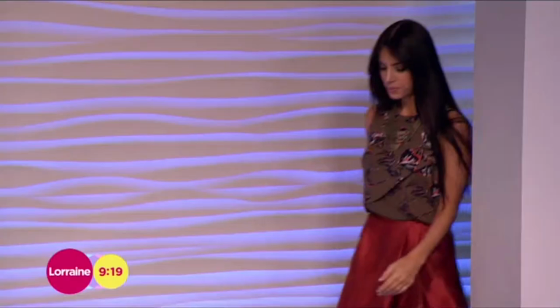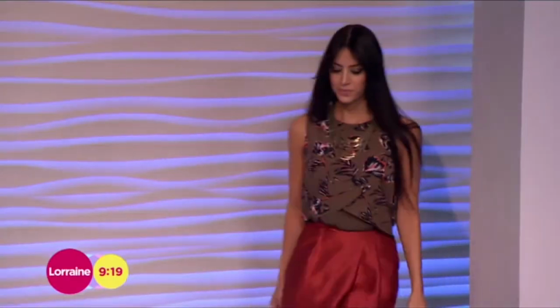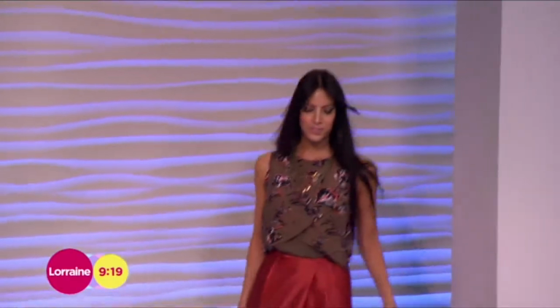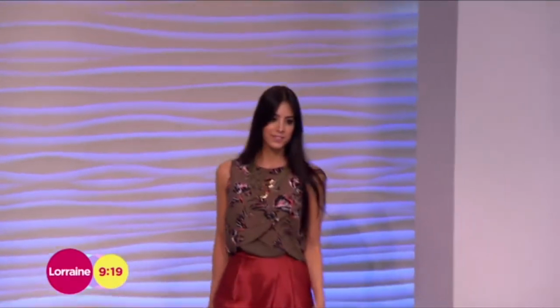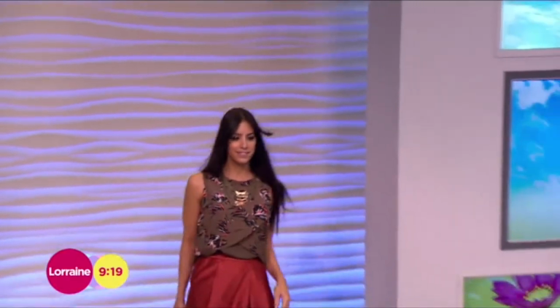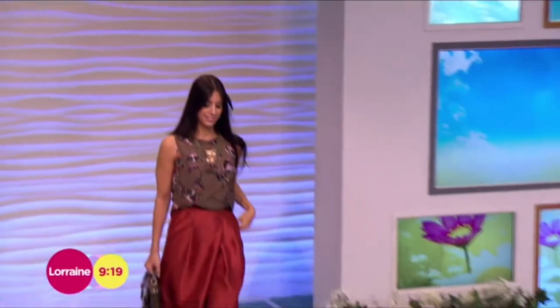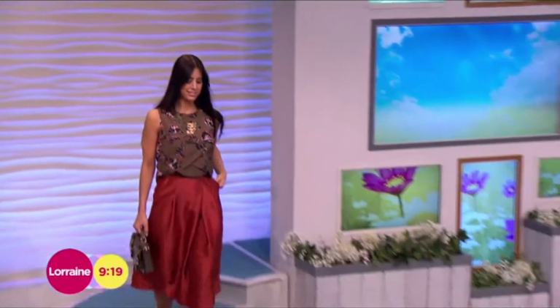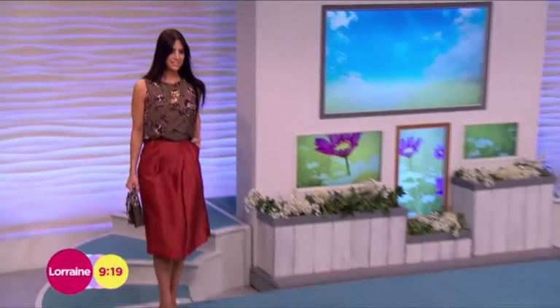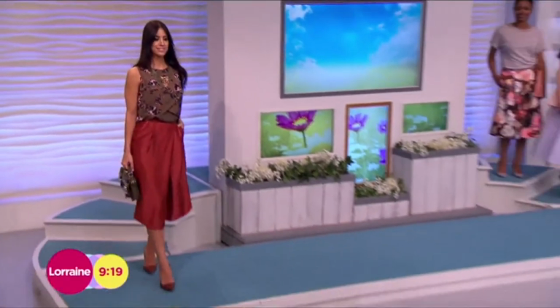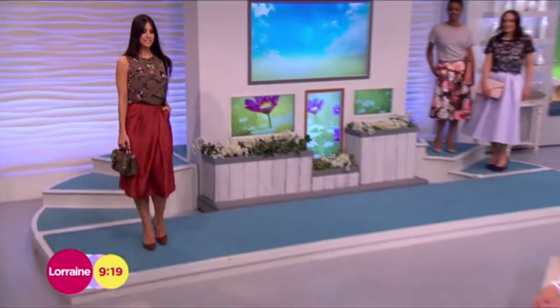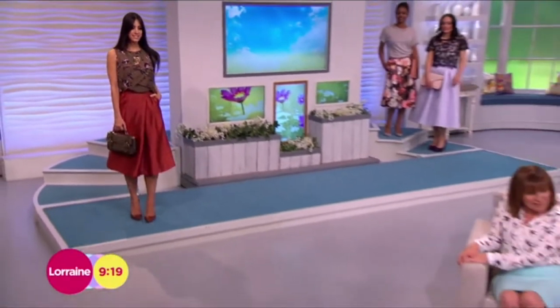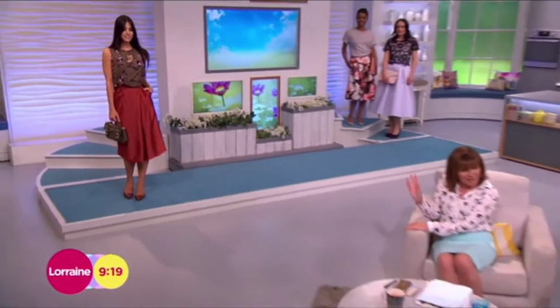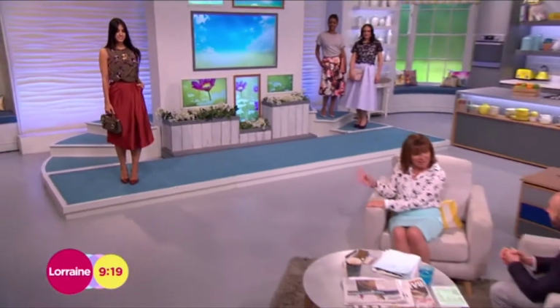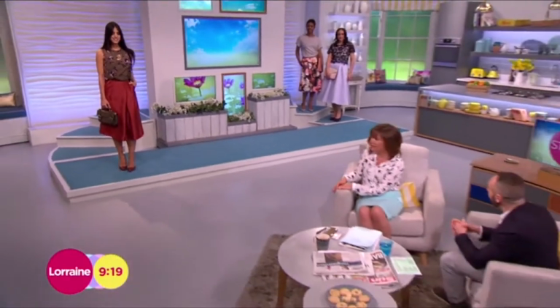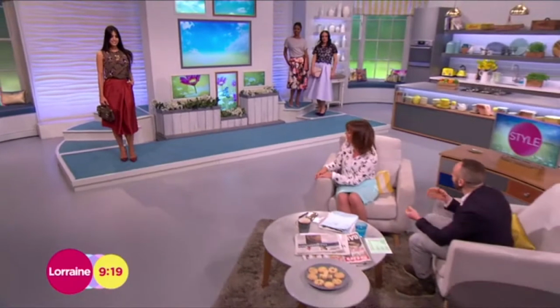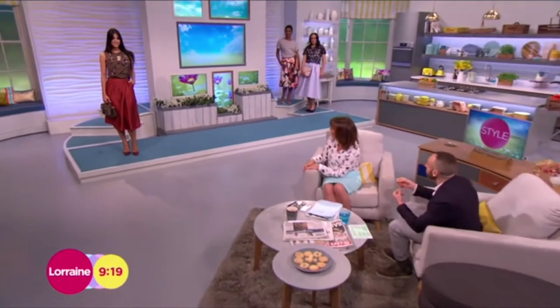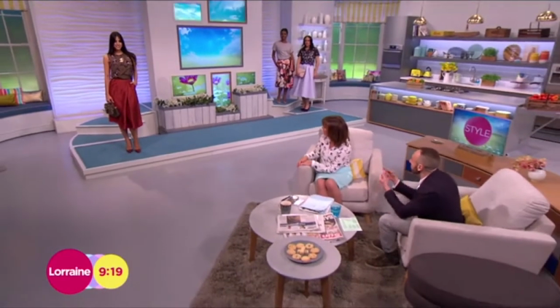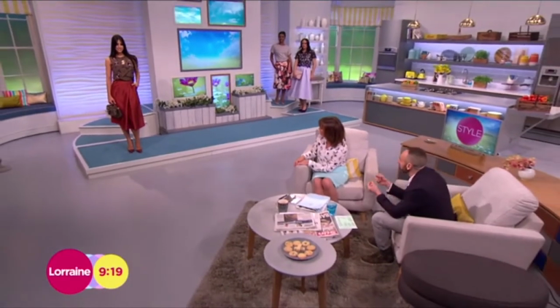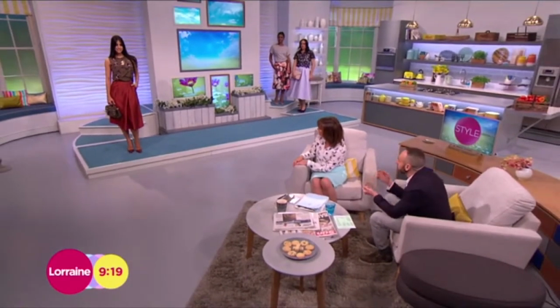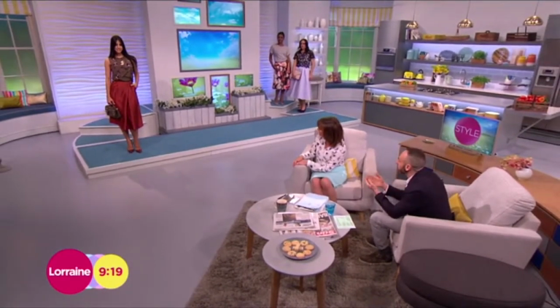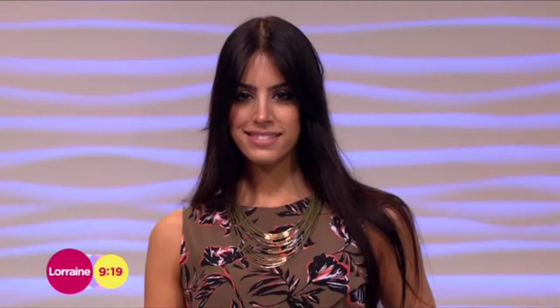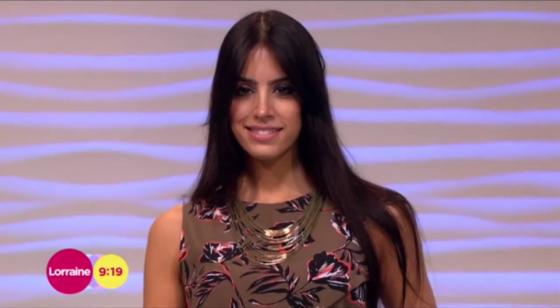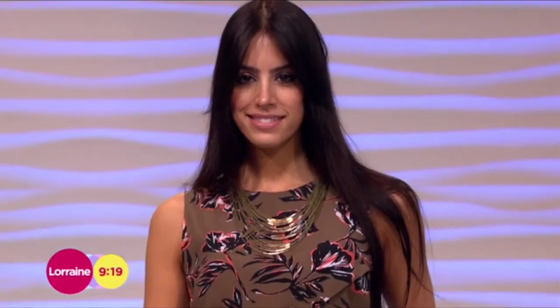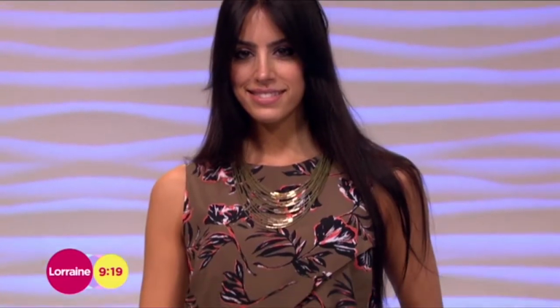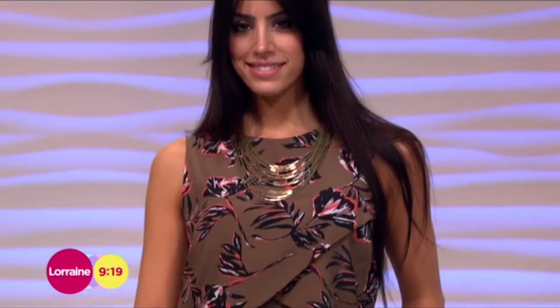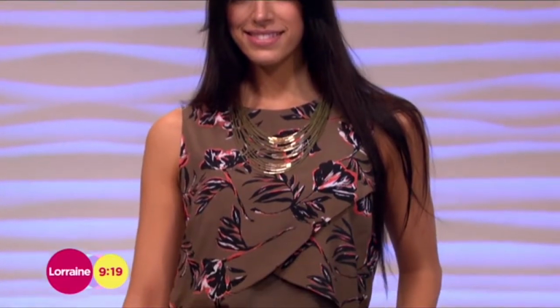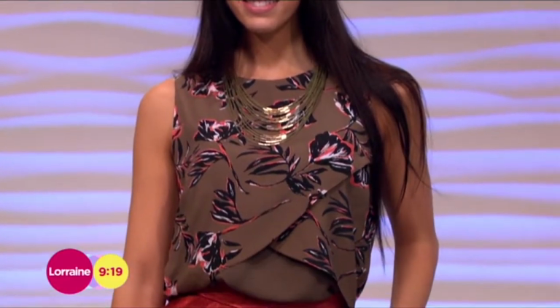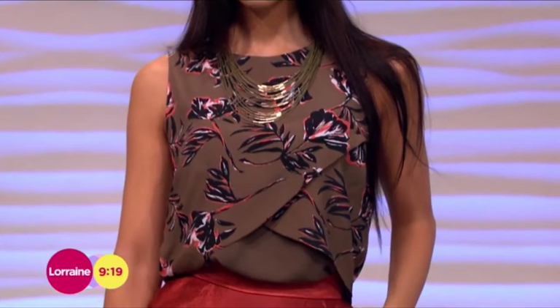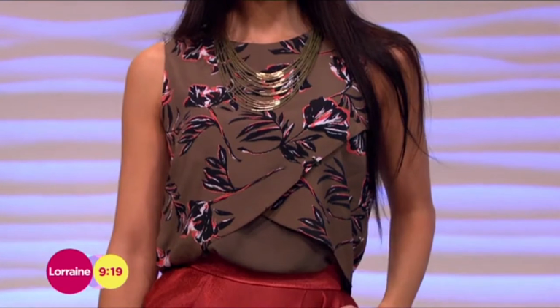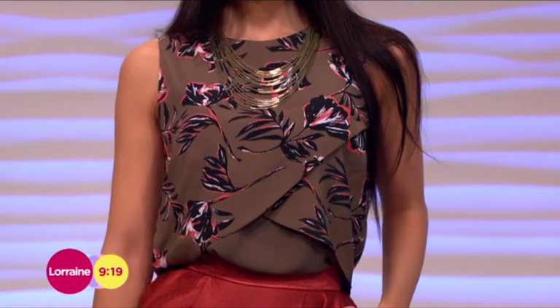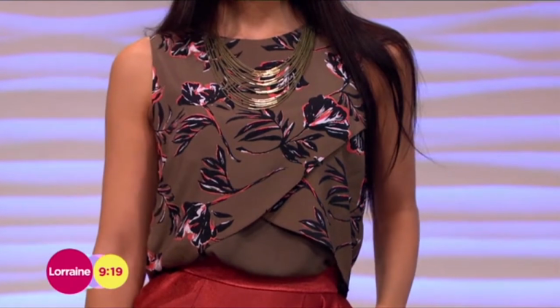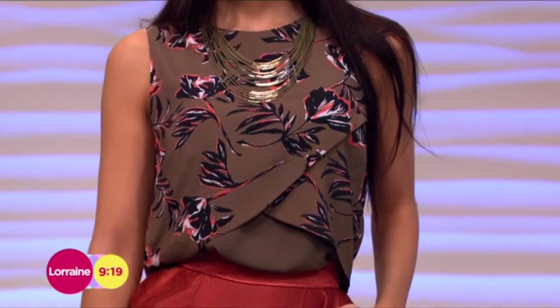We've got this look here. That looks really expensive. It does, doesn't it? You know what, it's really interesting. When you put that kind of rusty colour next to khaki green, it does have a real catwalk look to it instantly.